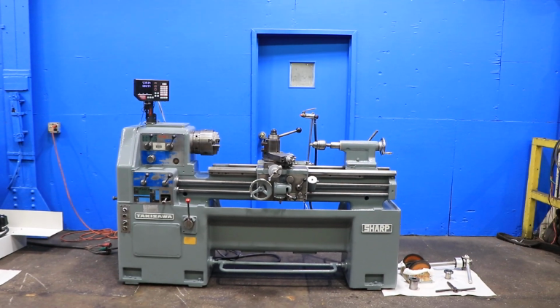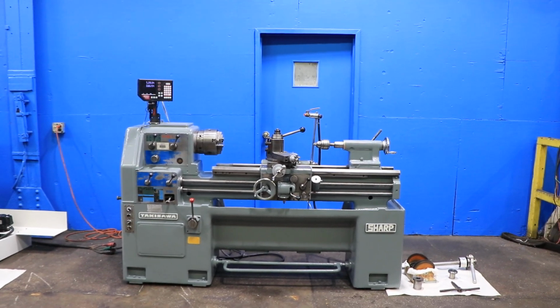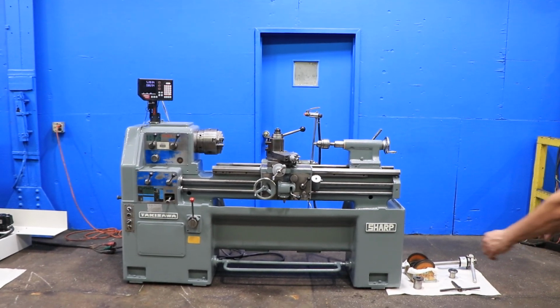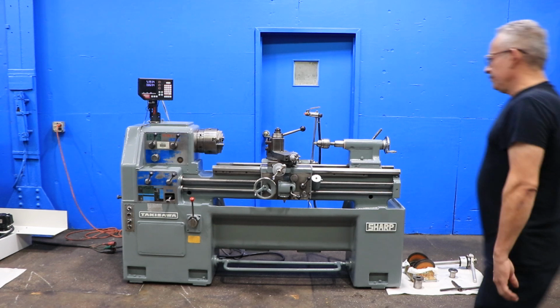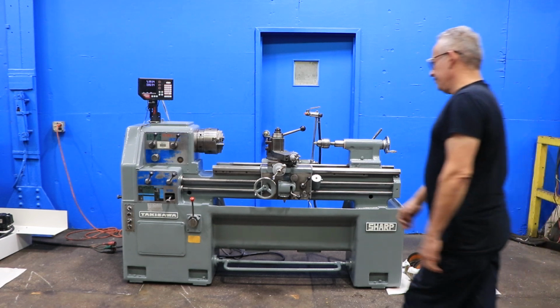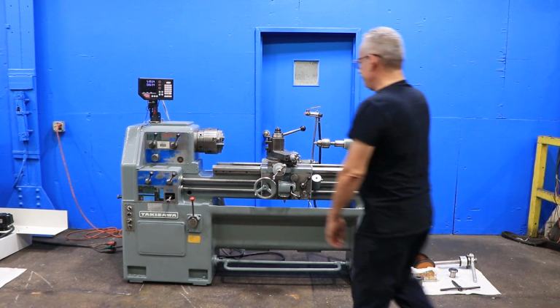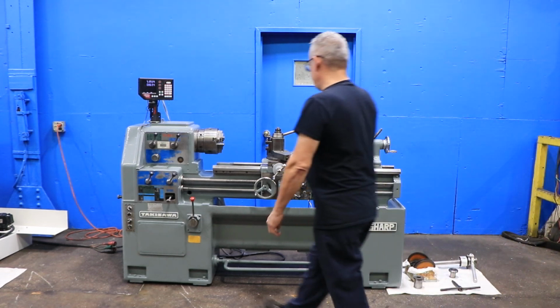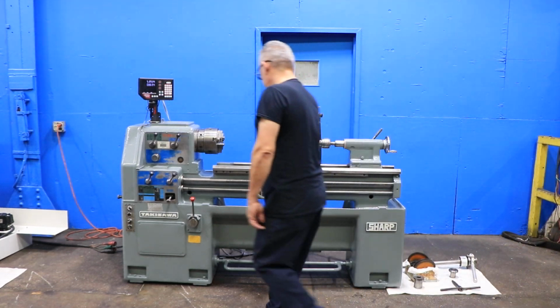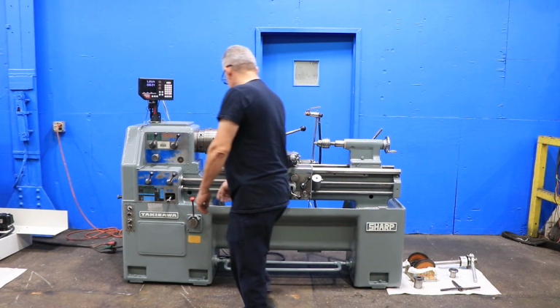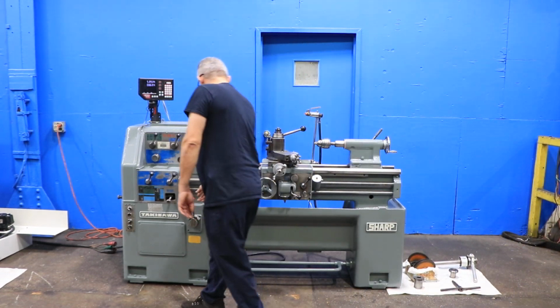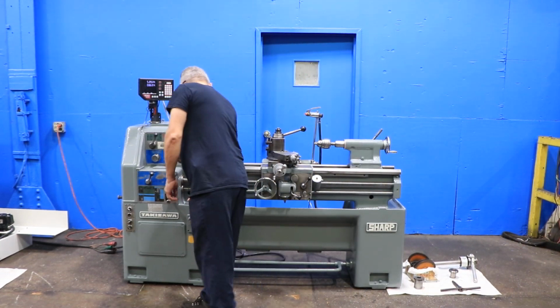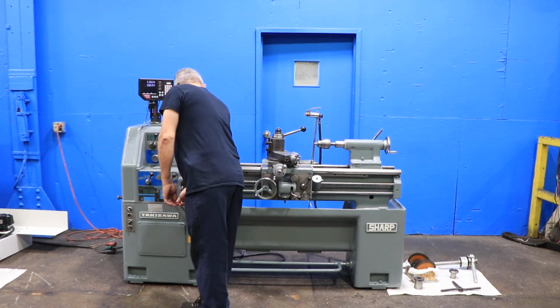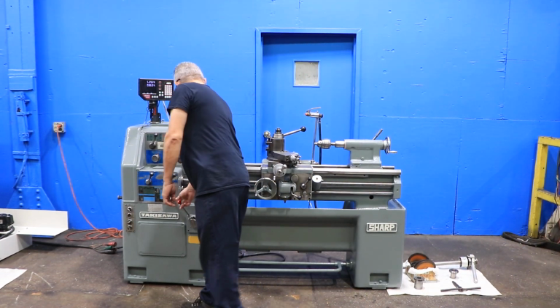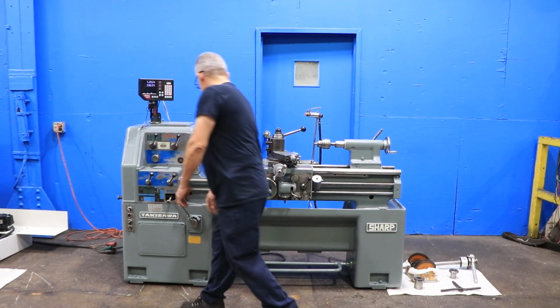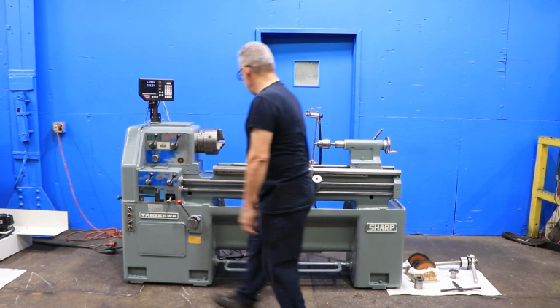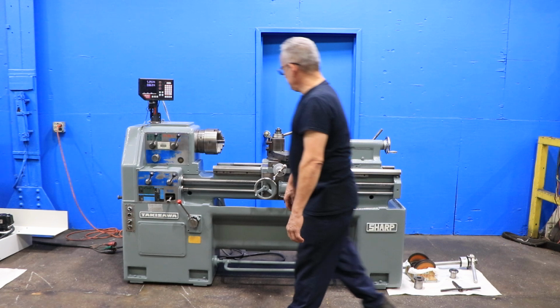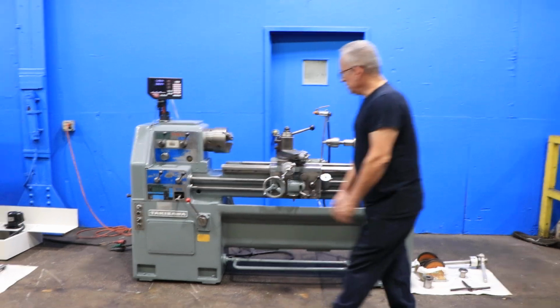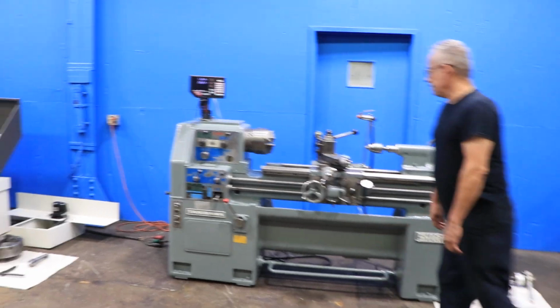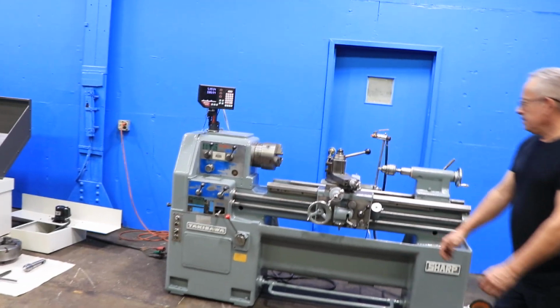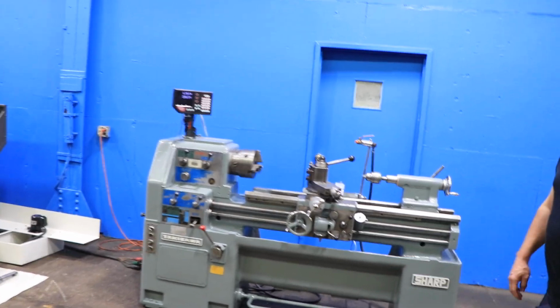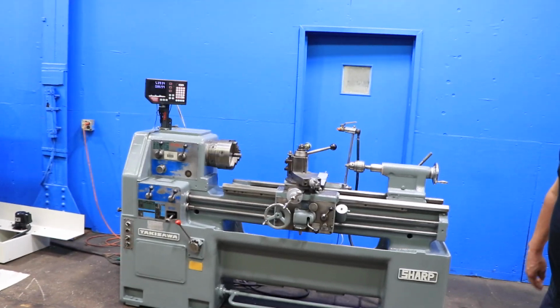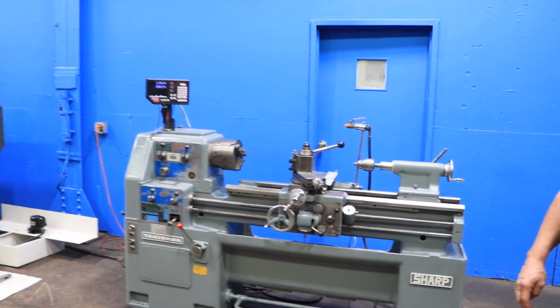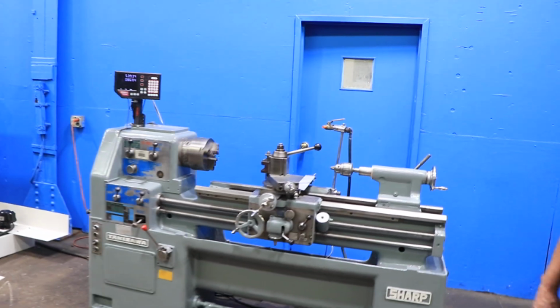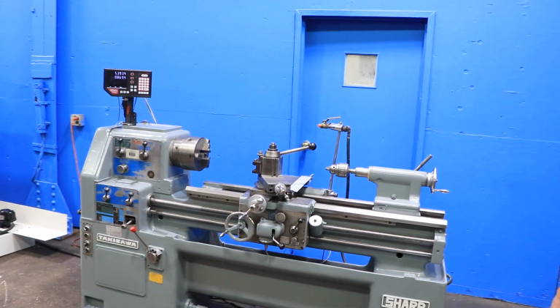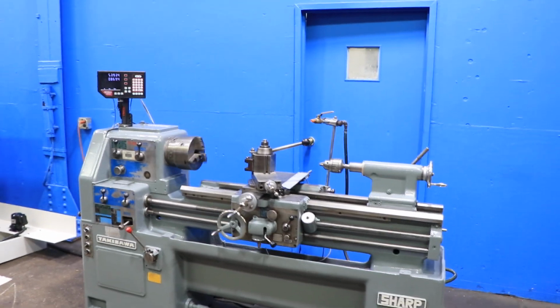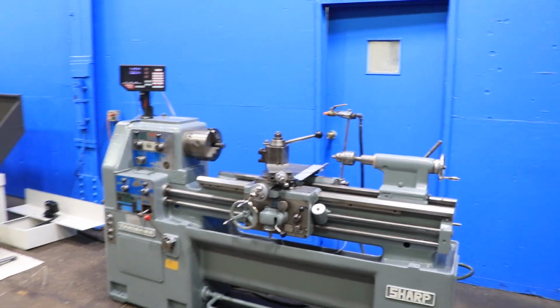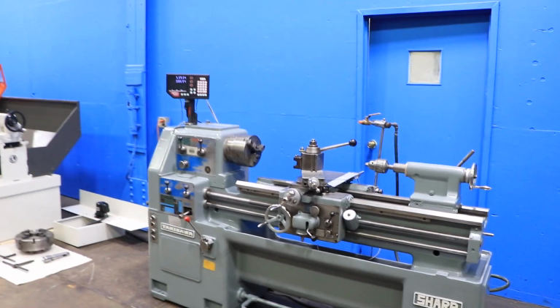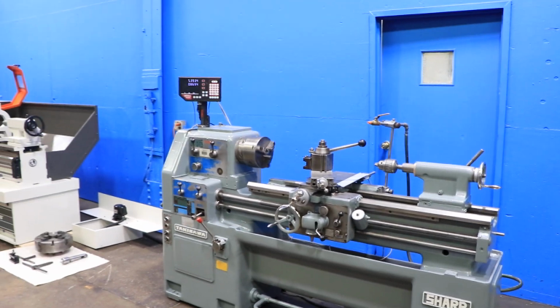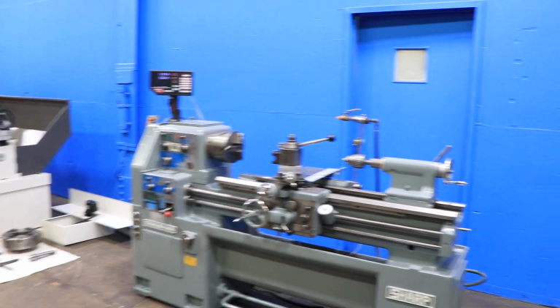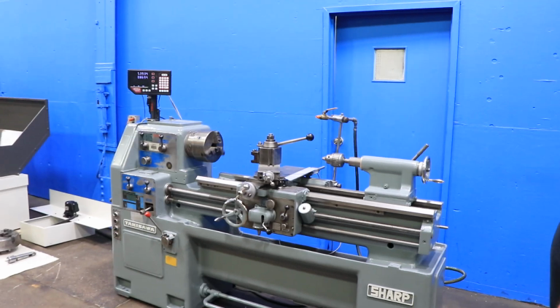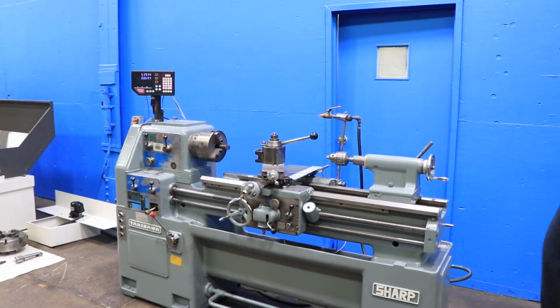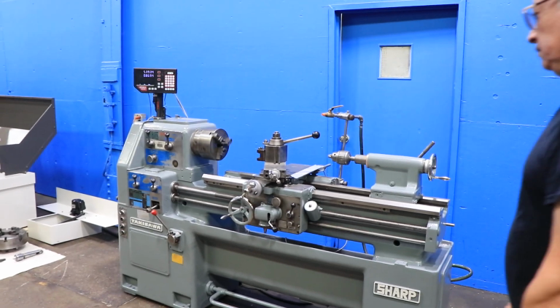The machine has inch and metric threading capability. It has a new wall two-axis digital readout. Right now we're running at a low RPM. It's got a Camlock D1-6 spindle, ranging from 55 up to 1,800 RPM.